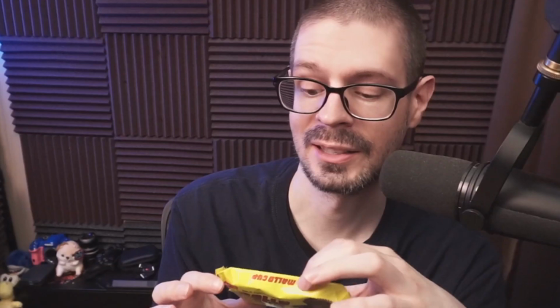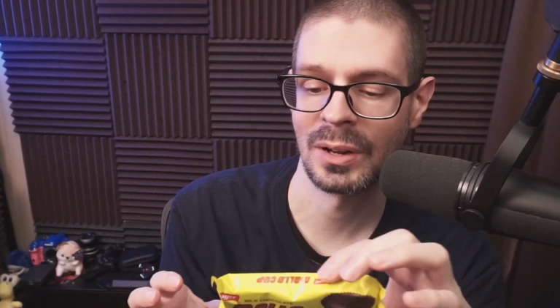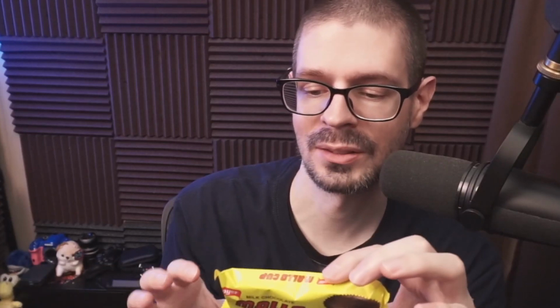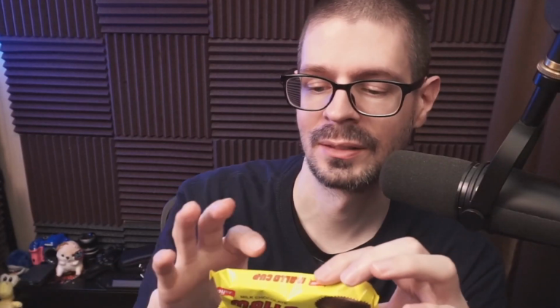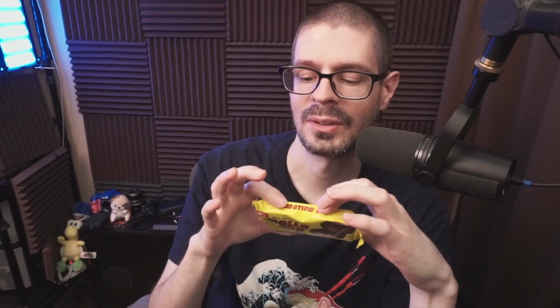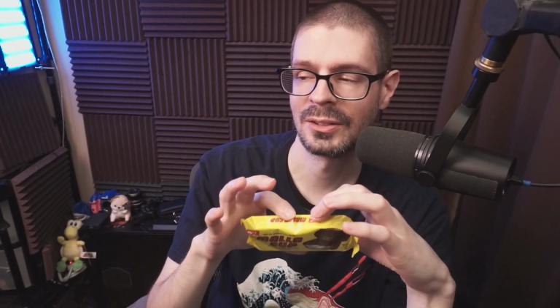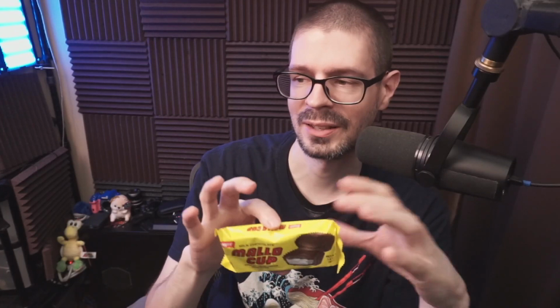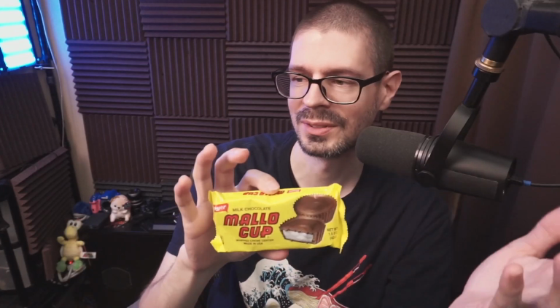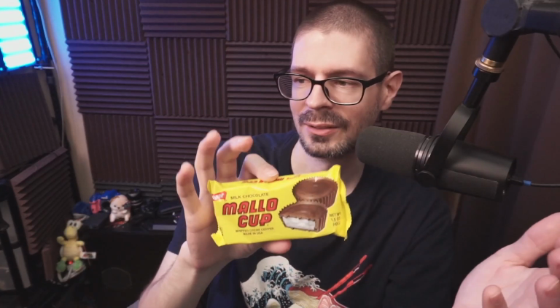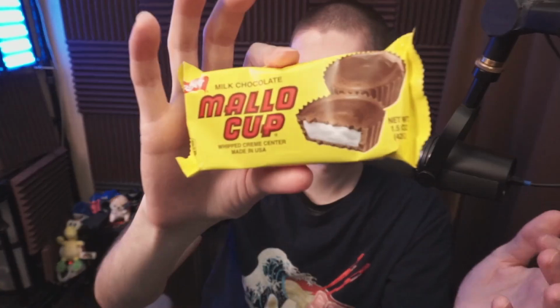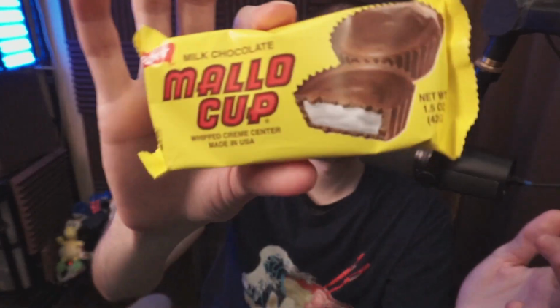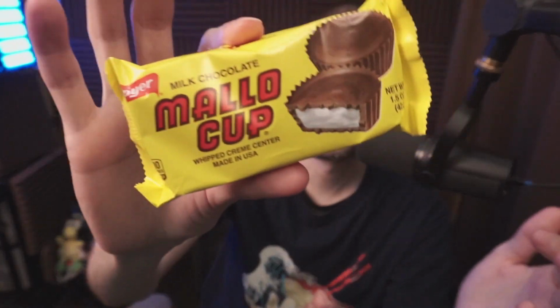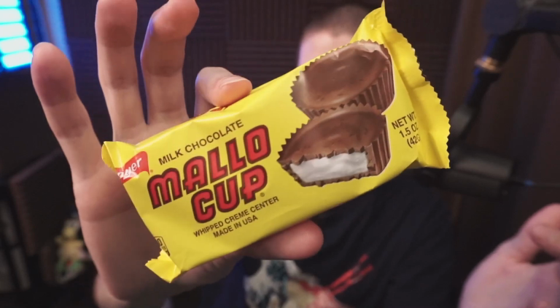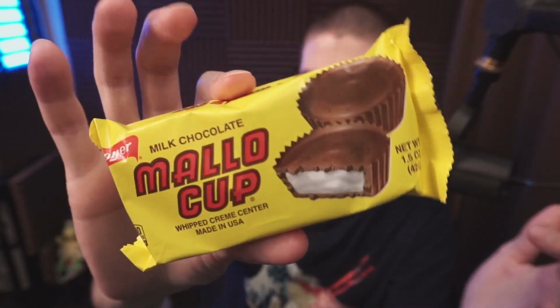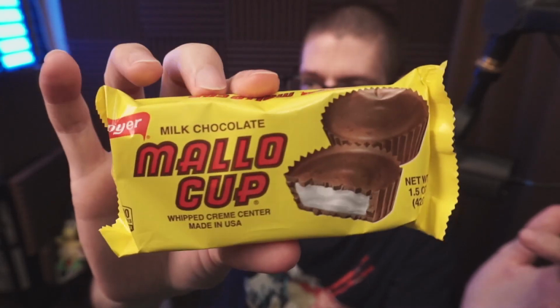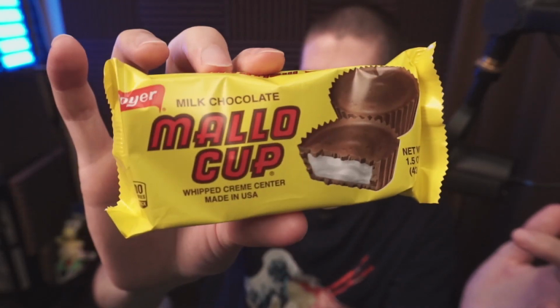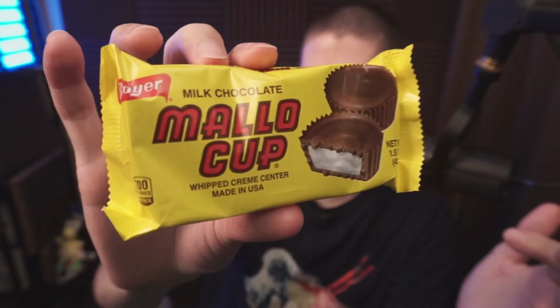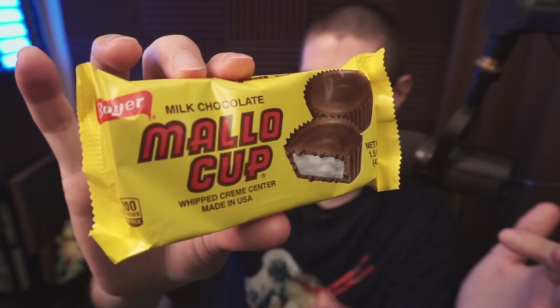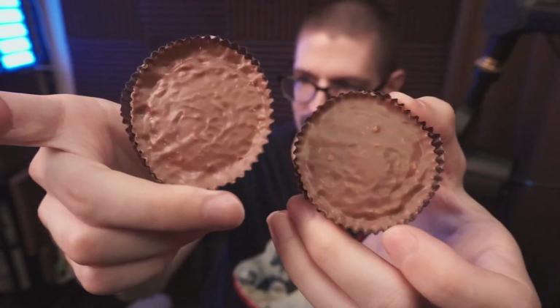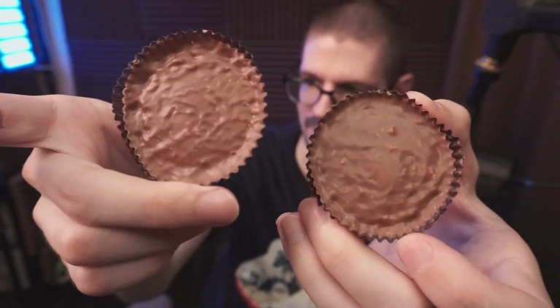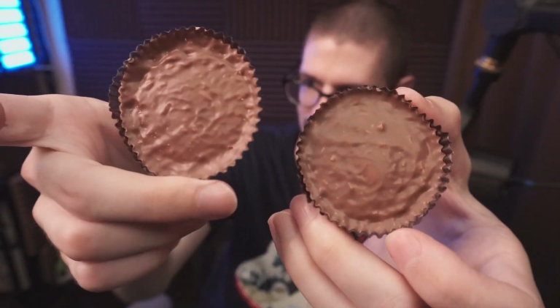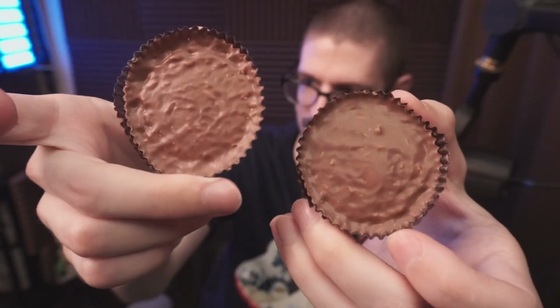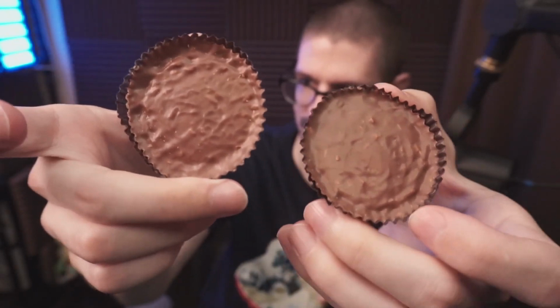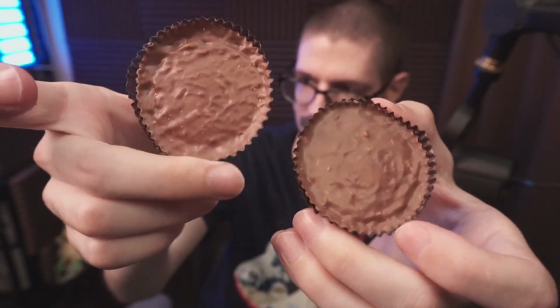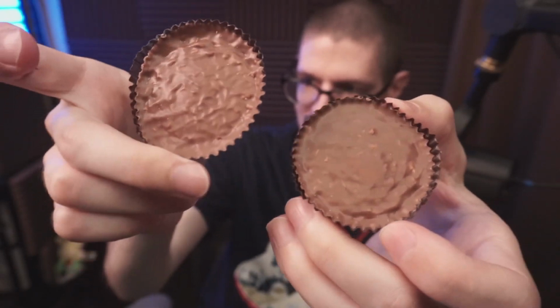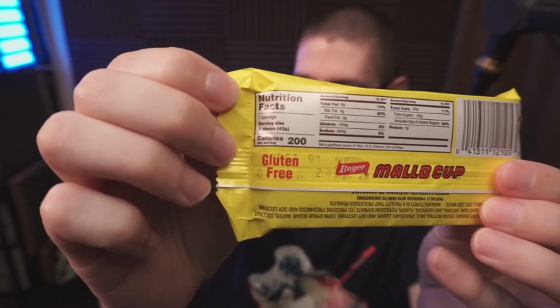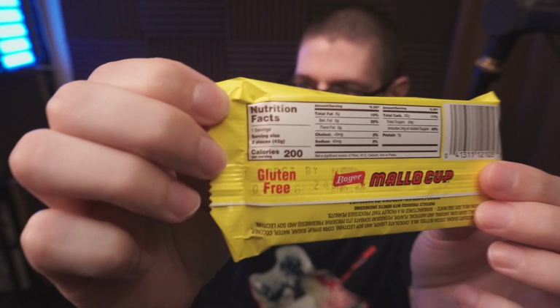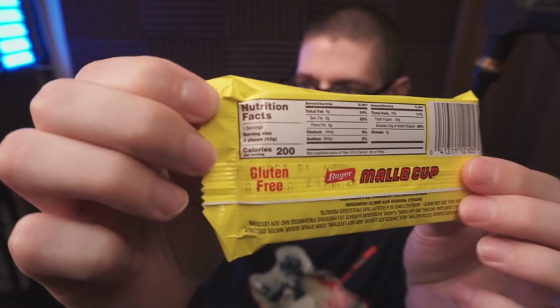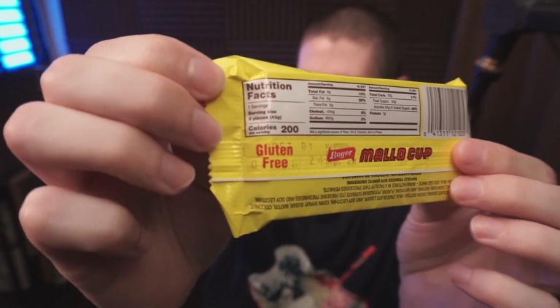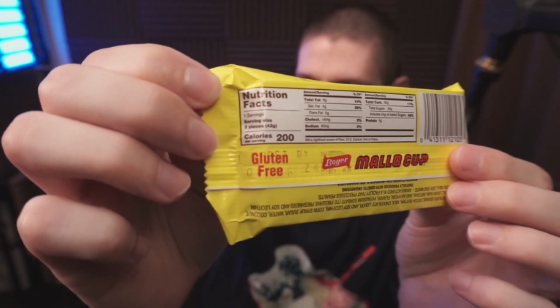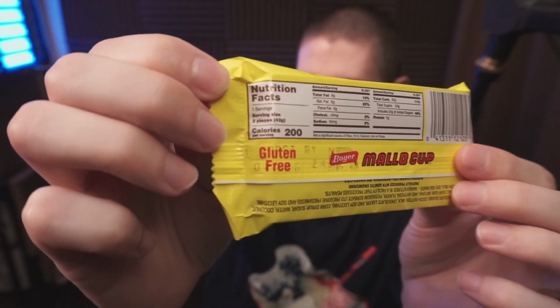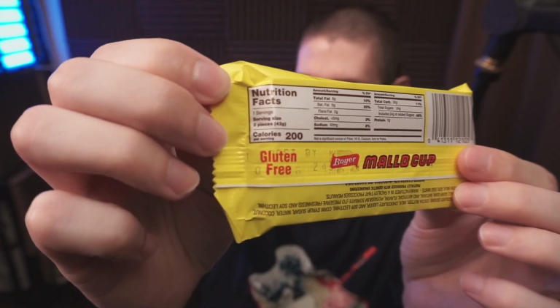It is processed in a factory that also handles peanuts, which is kind of questionable — why would they do that? Because this is essentially an alternative to peanut butter cups. I don't think they should manufacture it in the same place. A lot of people have peanut allergies, so that's too bad.